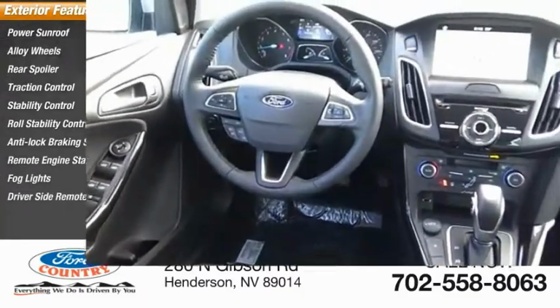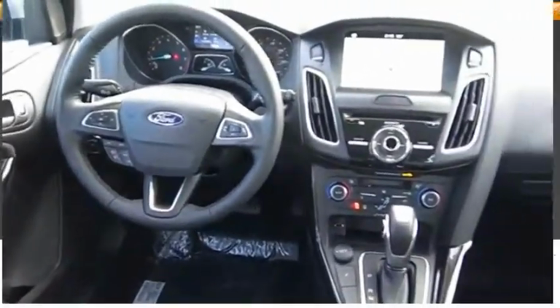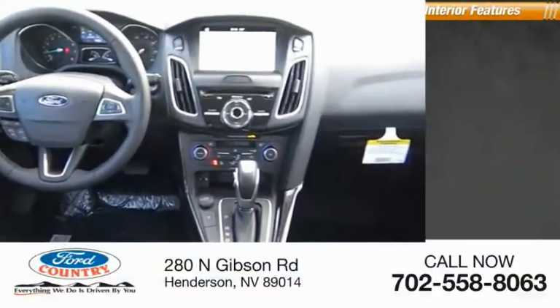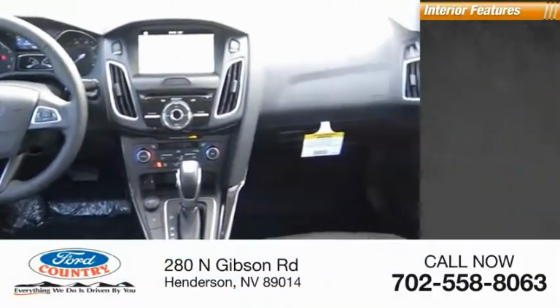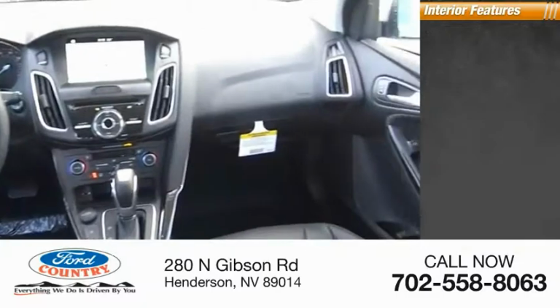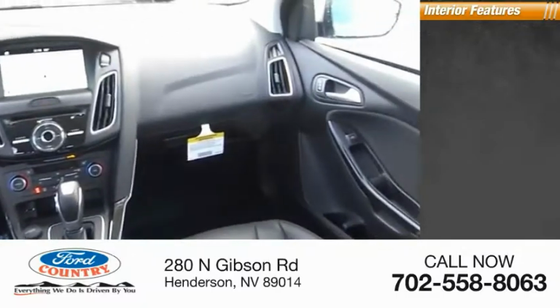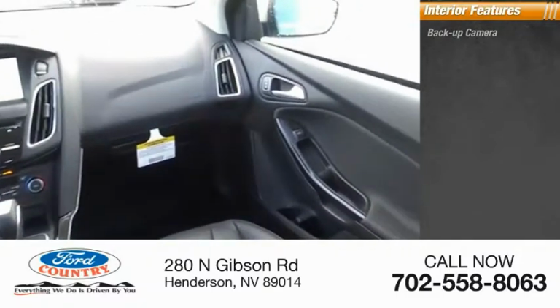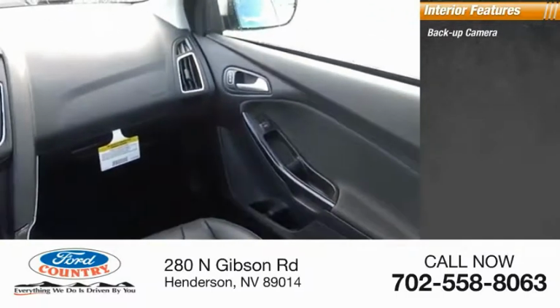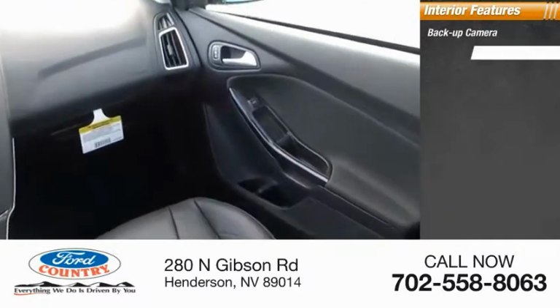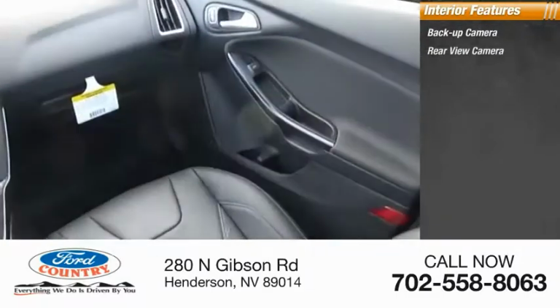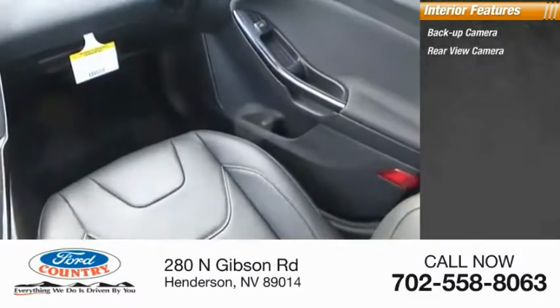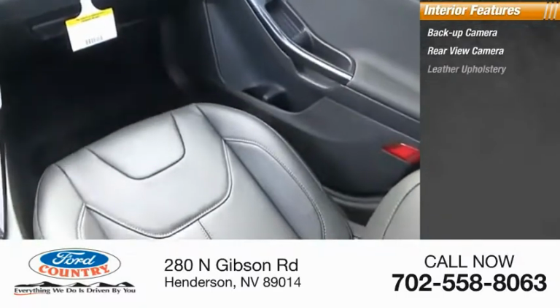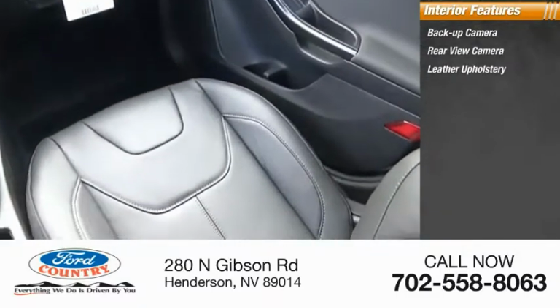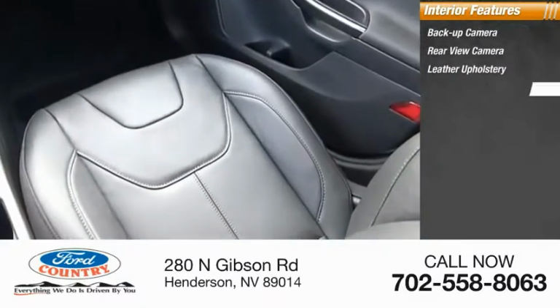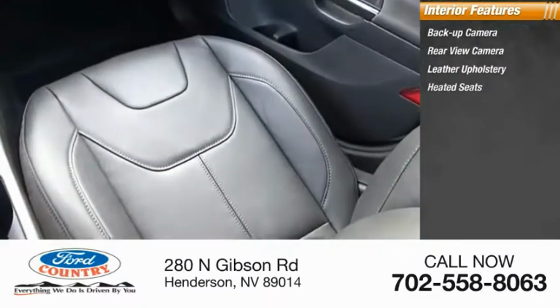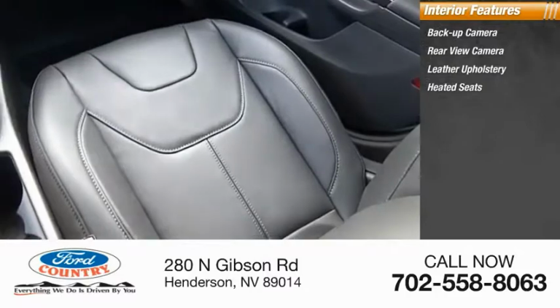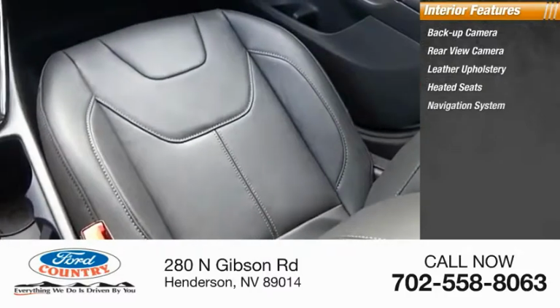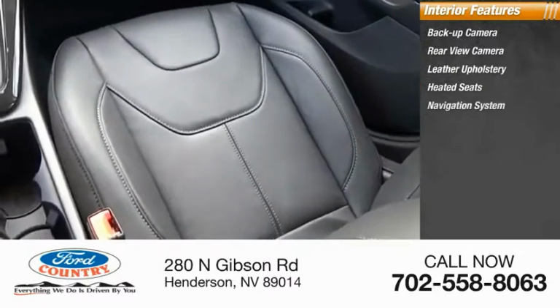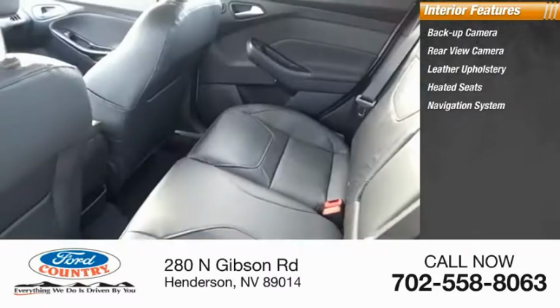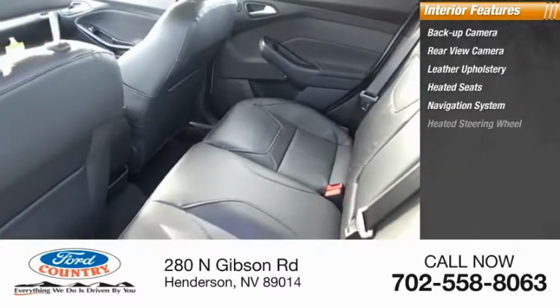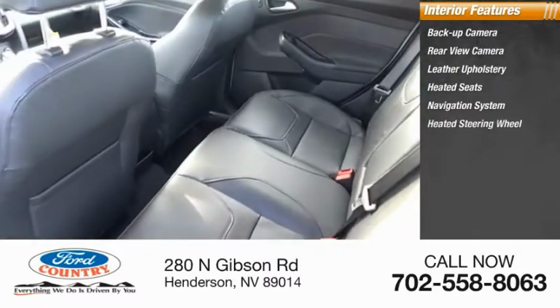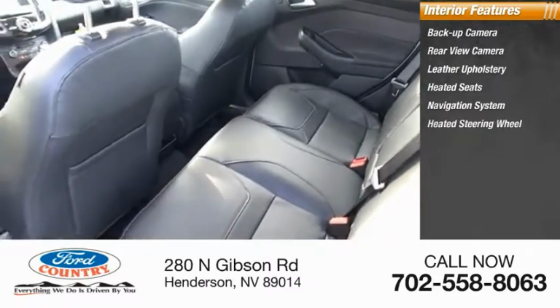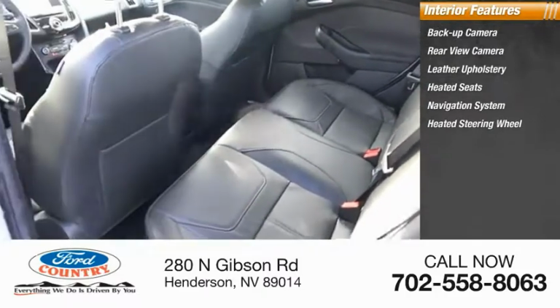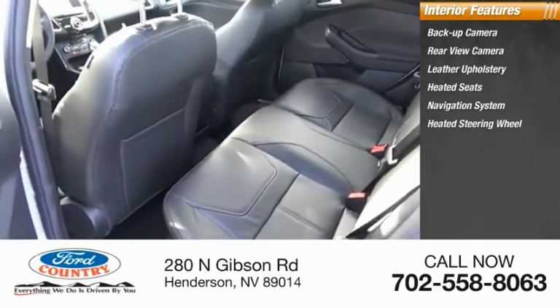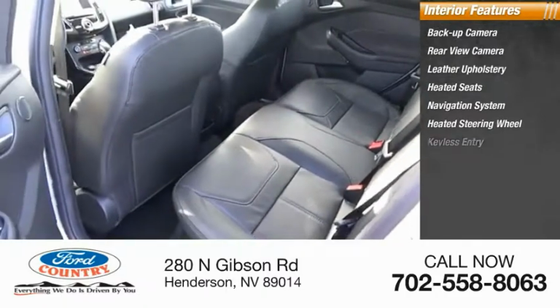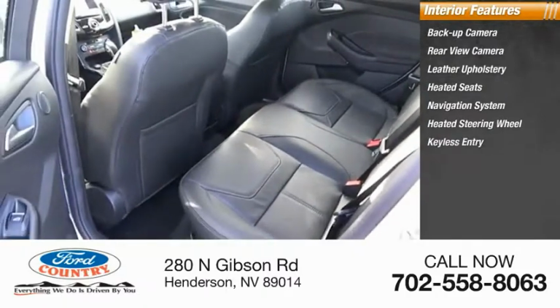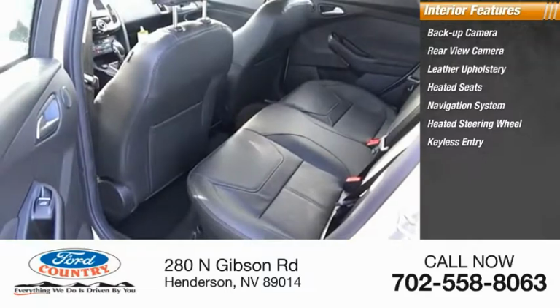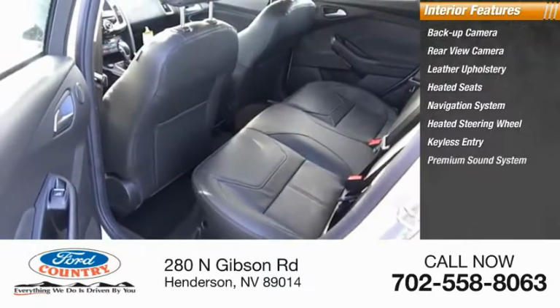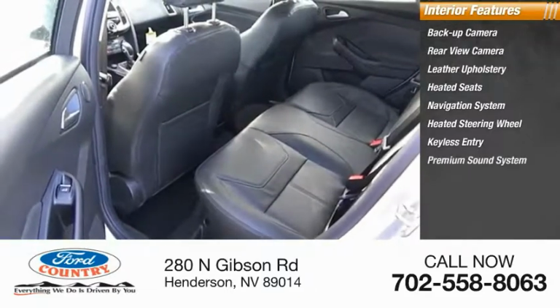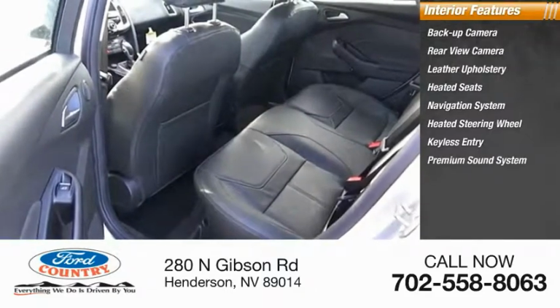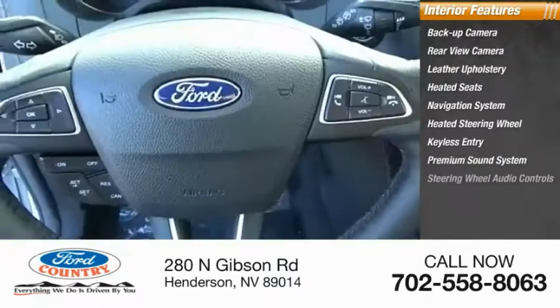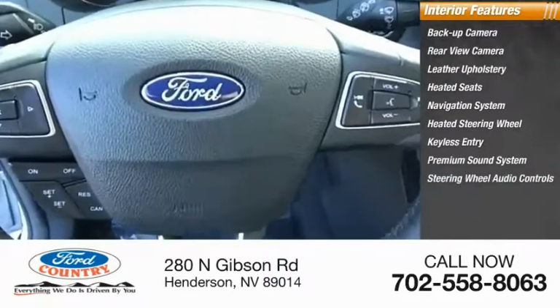Inside you'll find a backup camera, rear view camera, leather upholstery, heated seats, navigation system, heated steering wheel, keyless entry, premium sound system, steering wheel audio controls, and MP3 player.